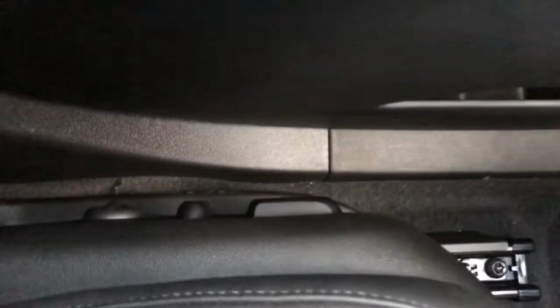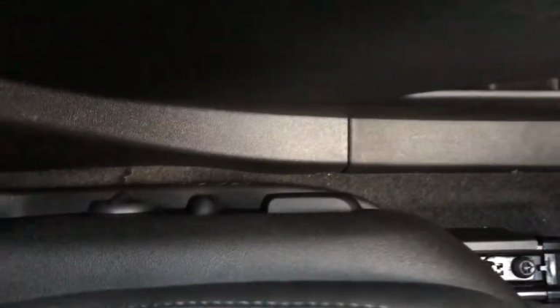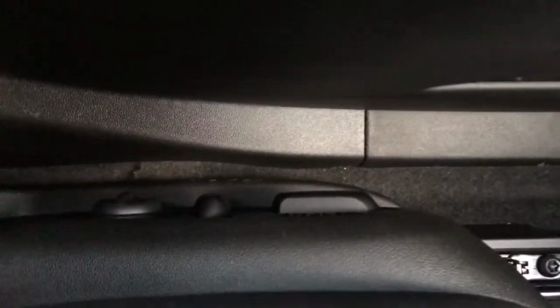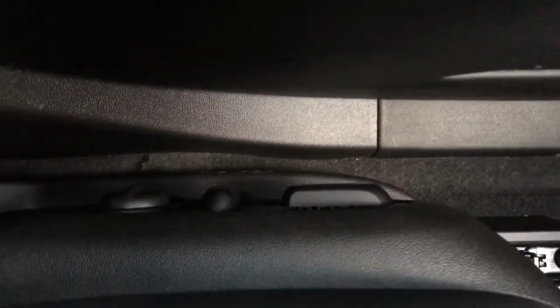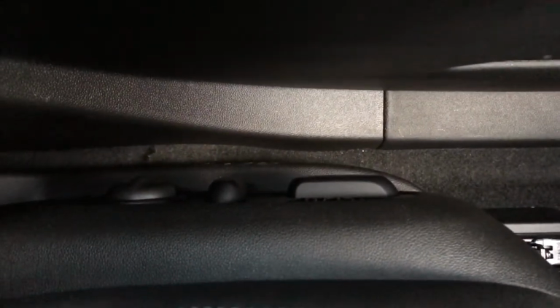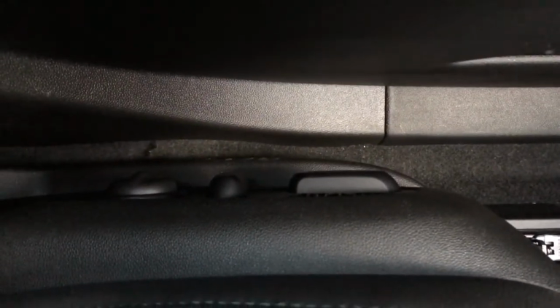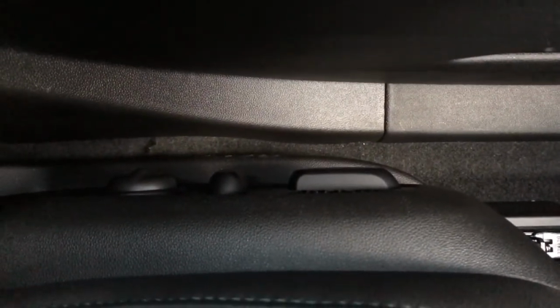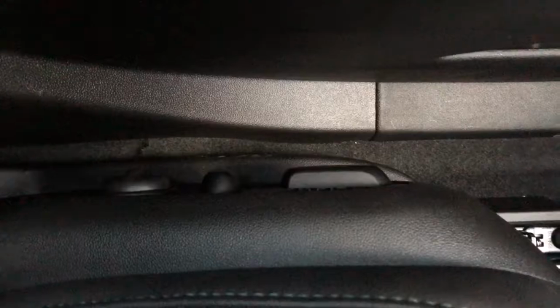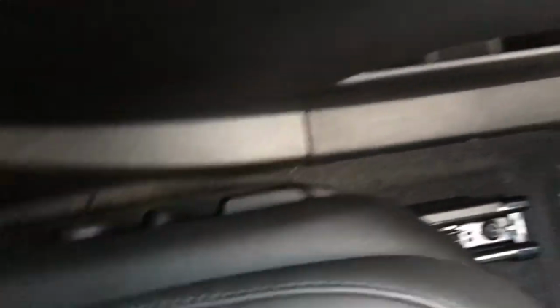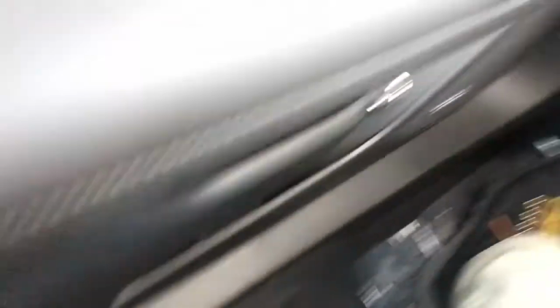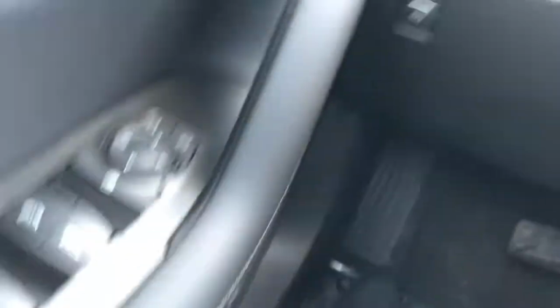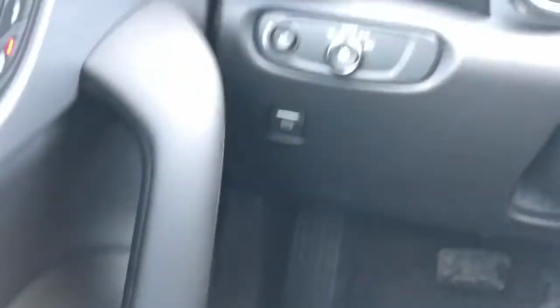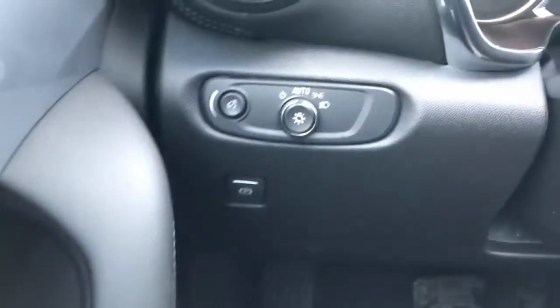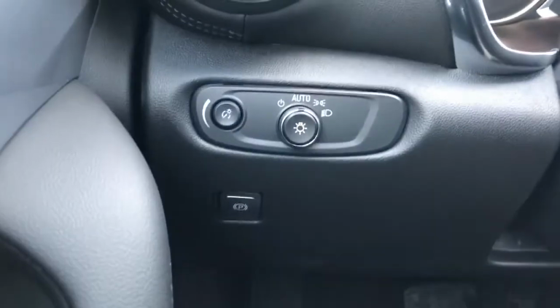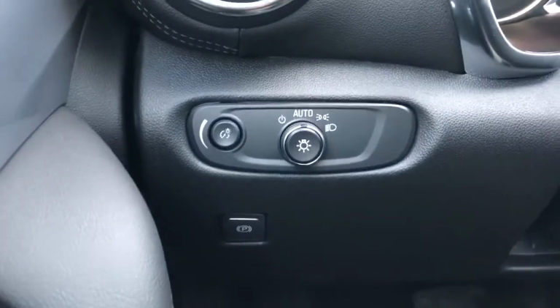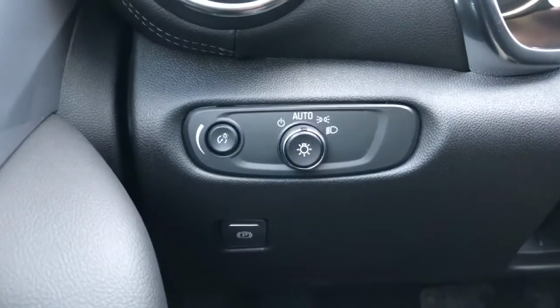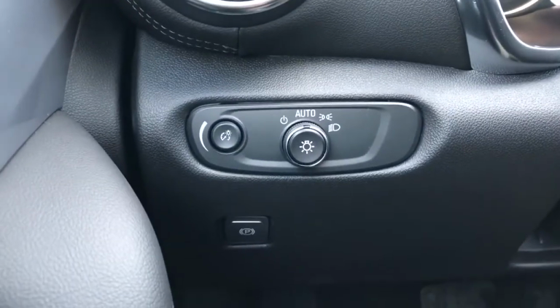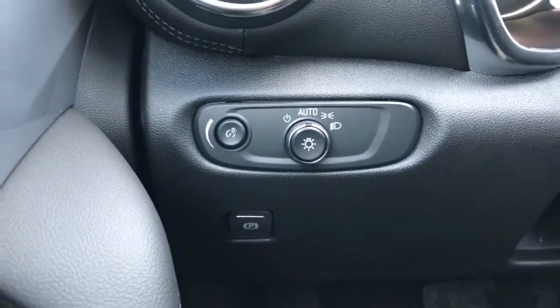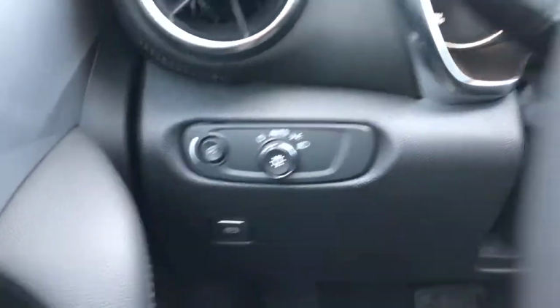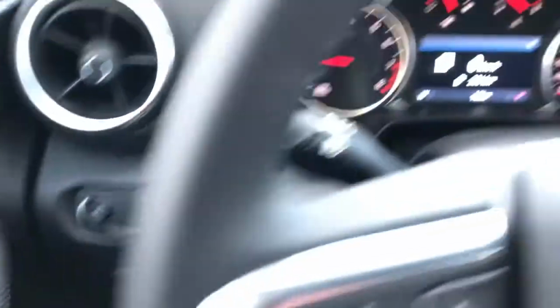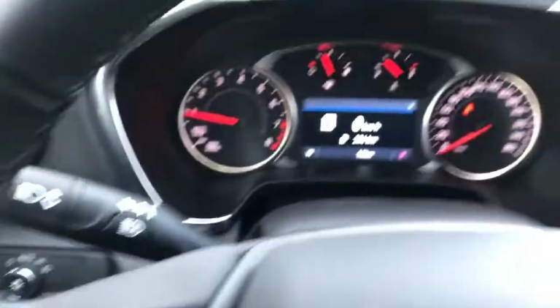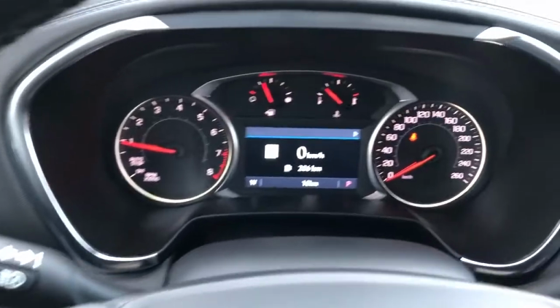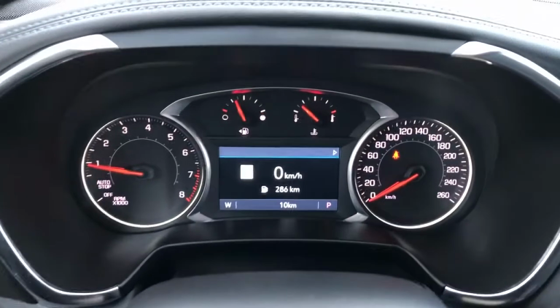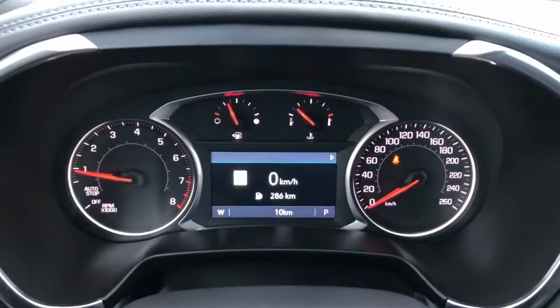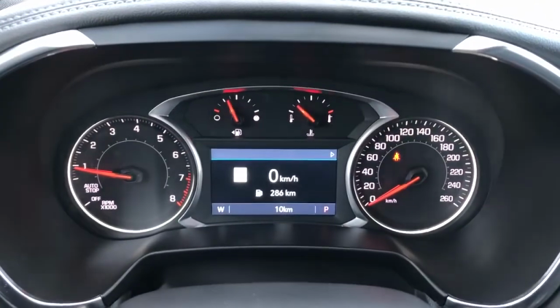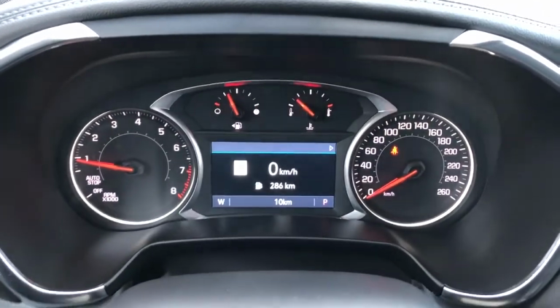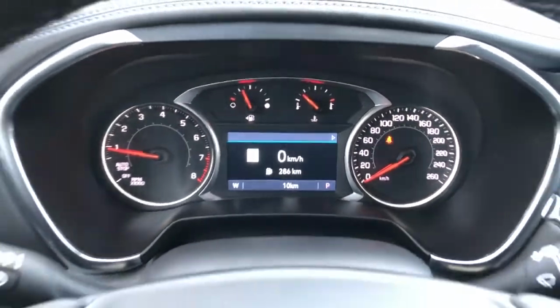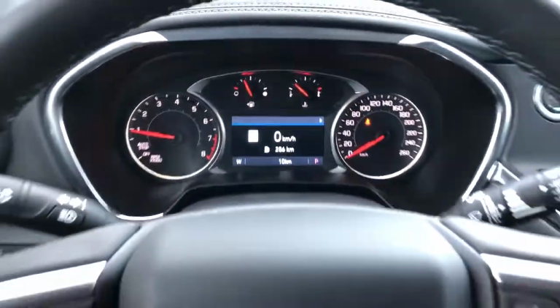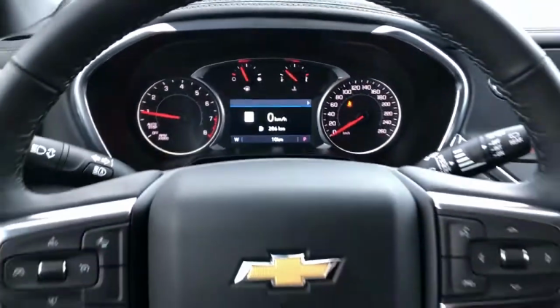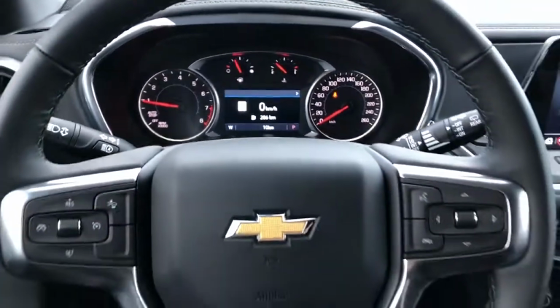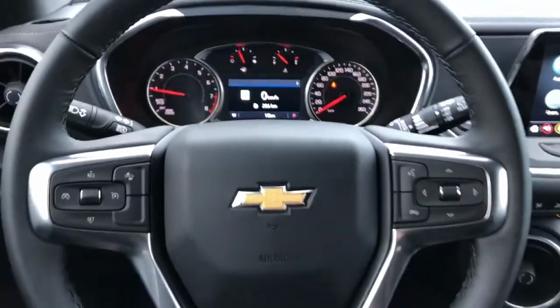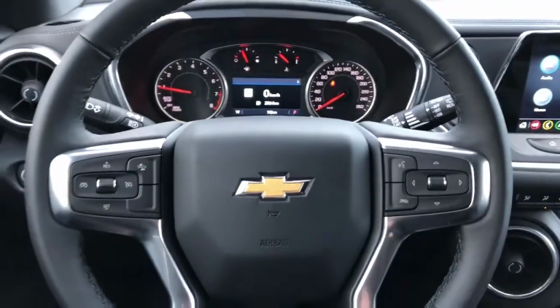On the side of the seat we have our power adjustable seats and lumbar support. Then off to the left of the steering wheel we have our lighting controls and gauge cluster with screen.